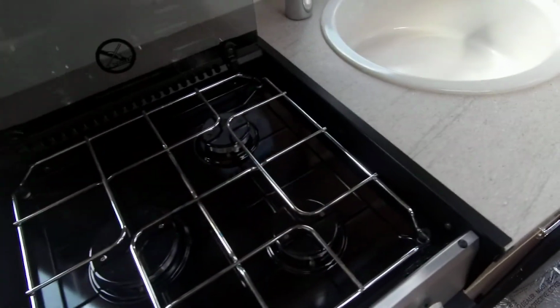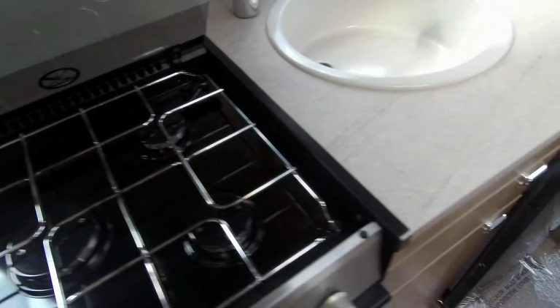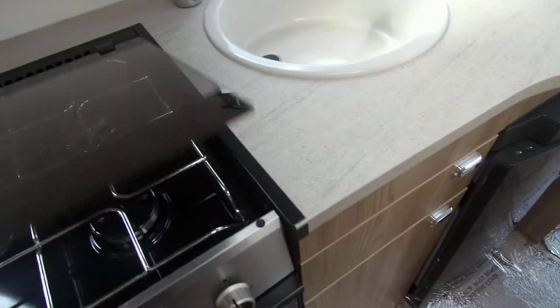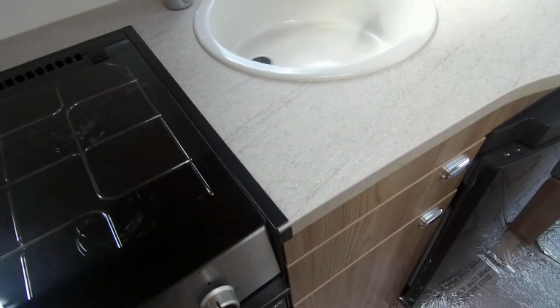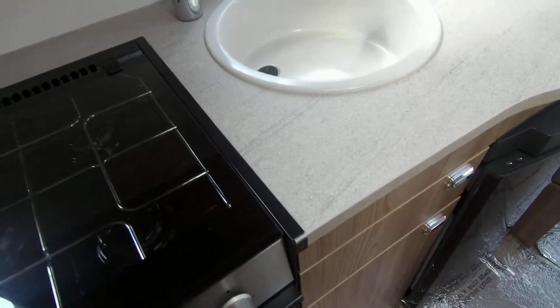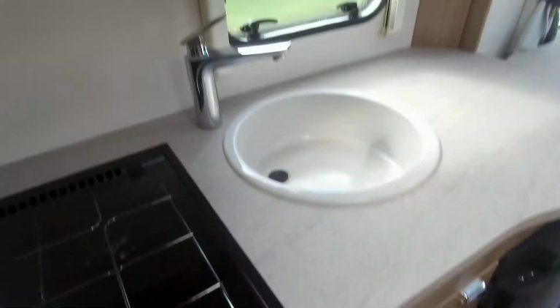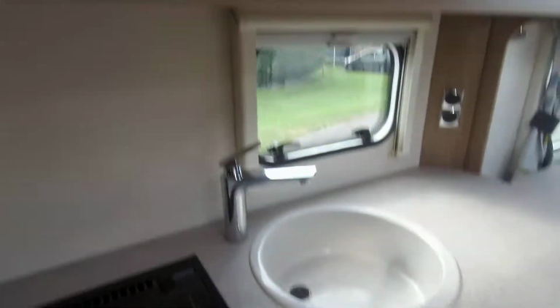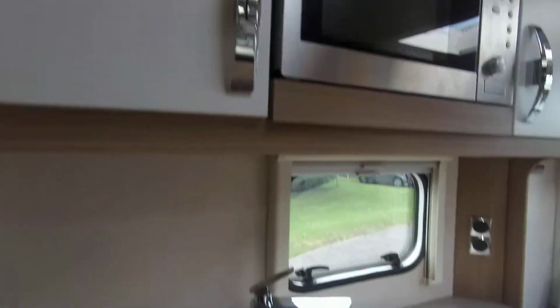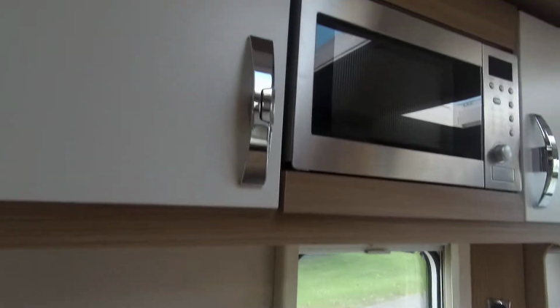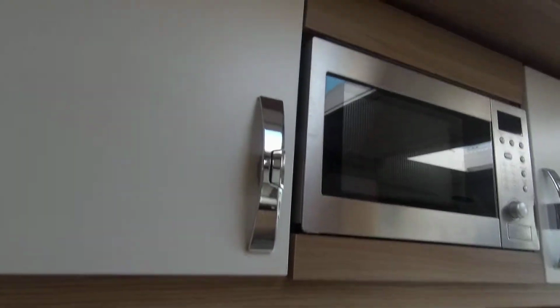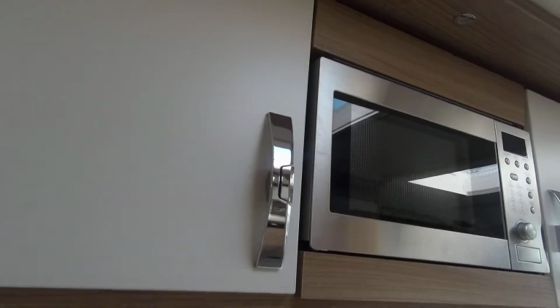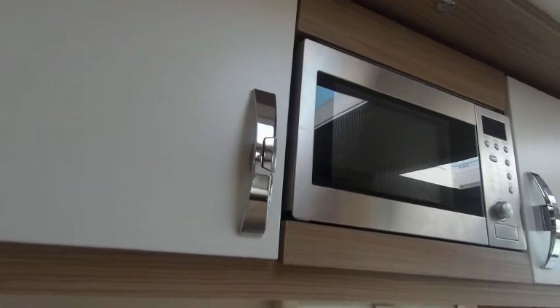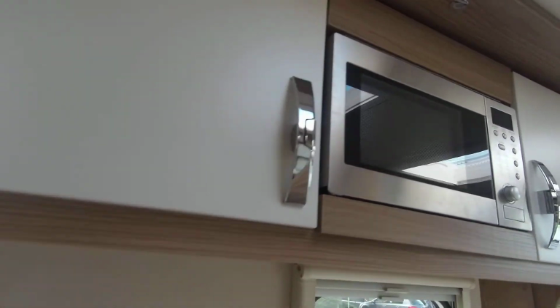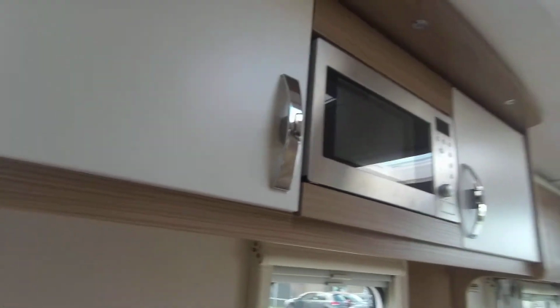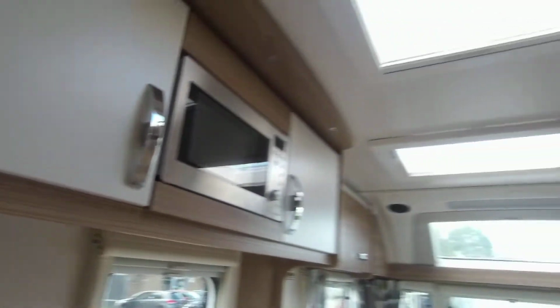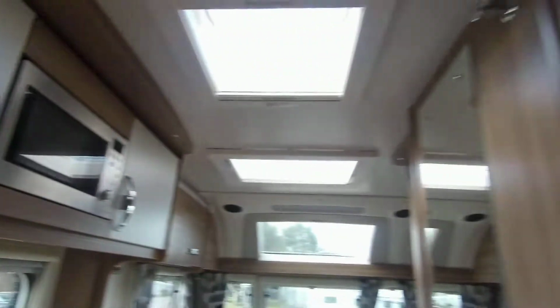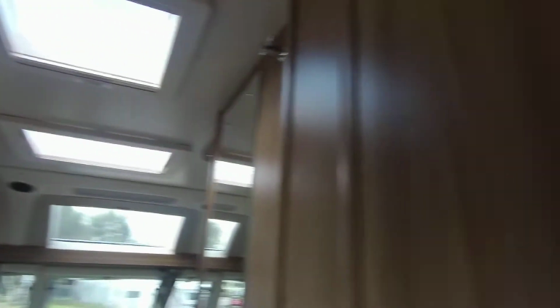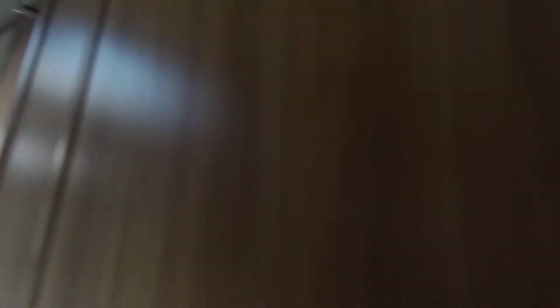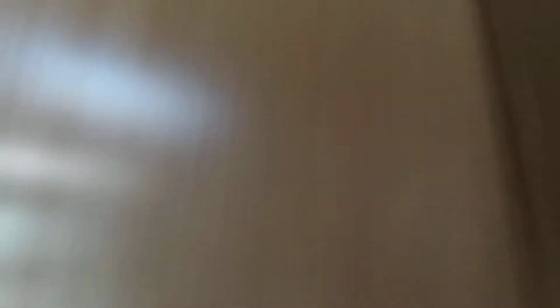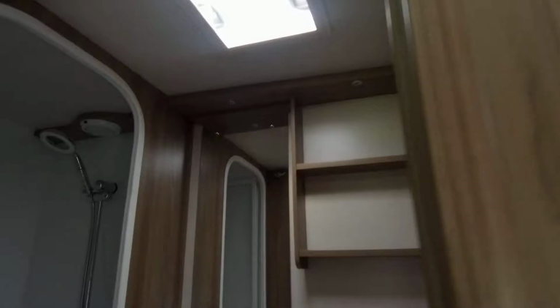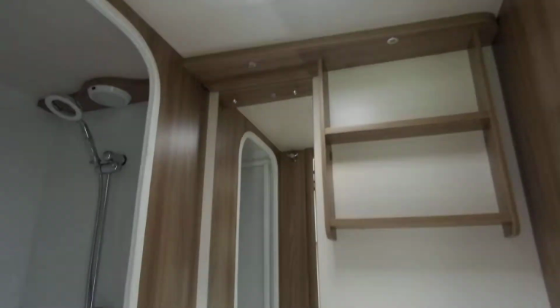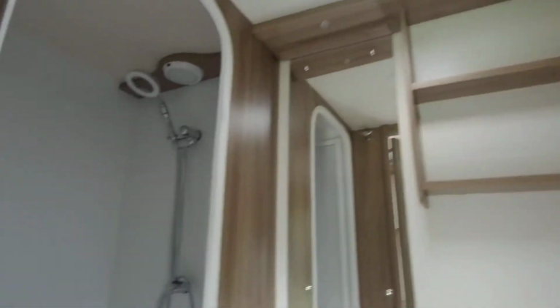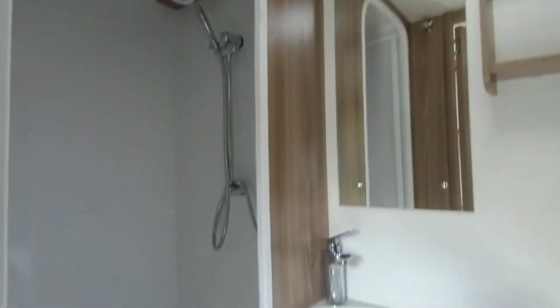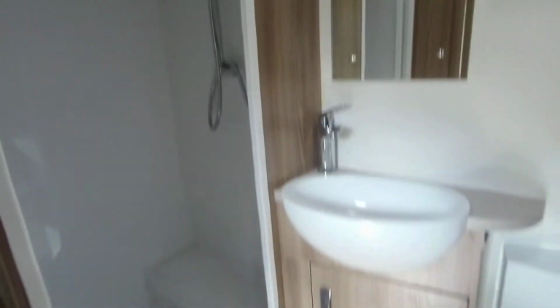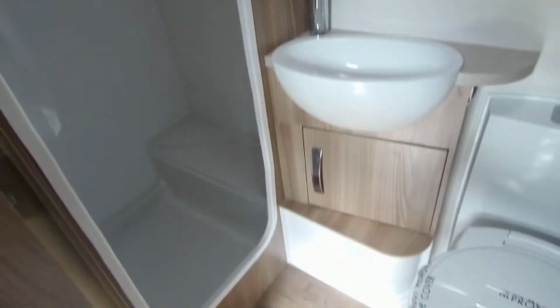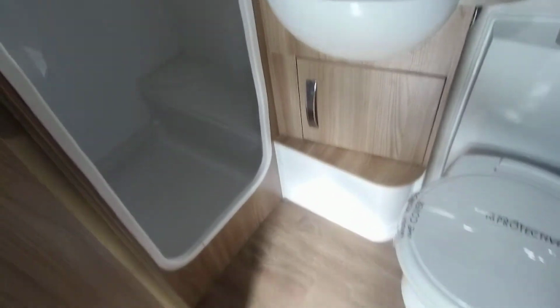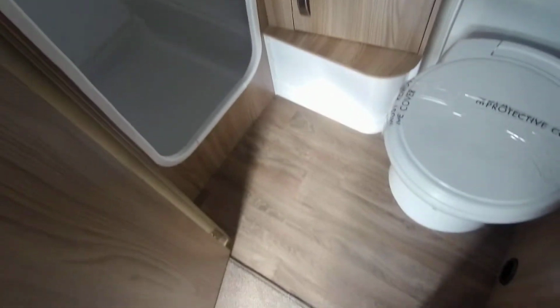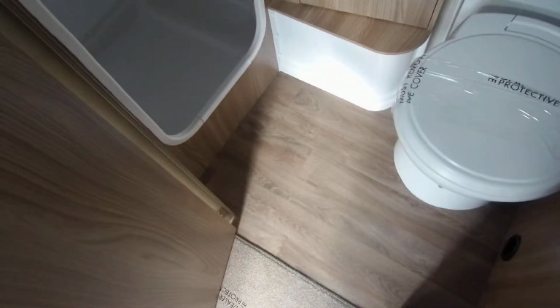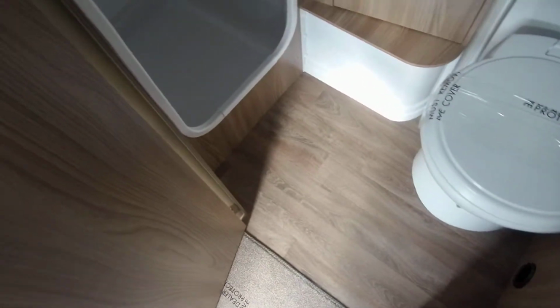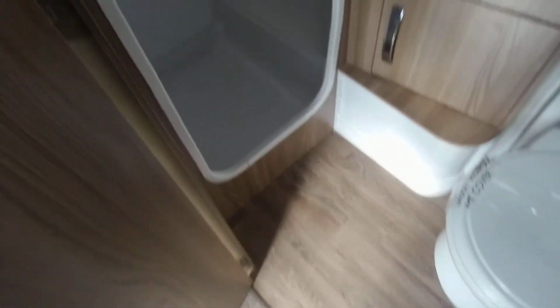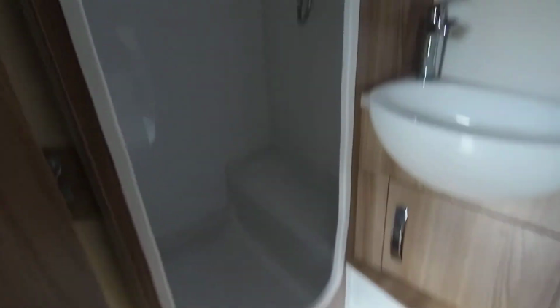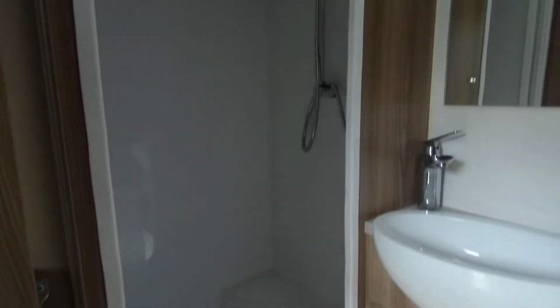To the rear we have a dinette. This offers further seating for the family and also forms a French bed. And on this side we have fixed single bunk beds.